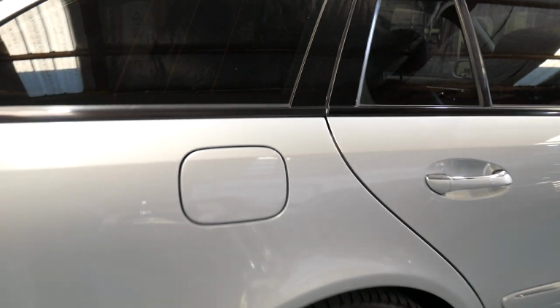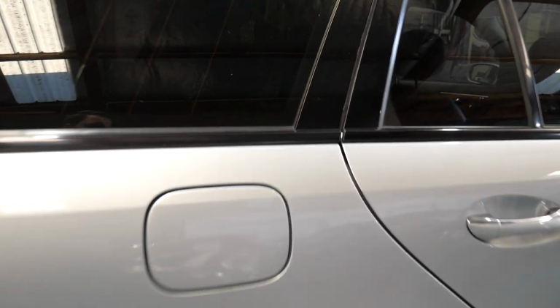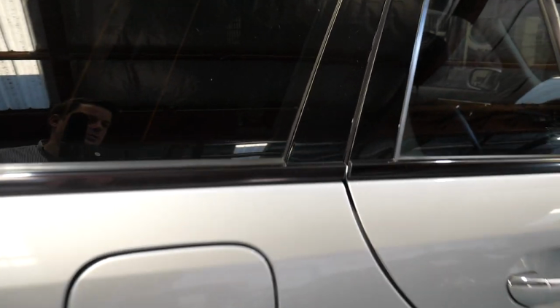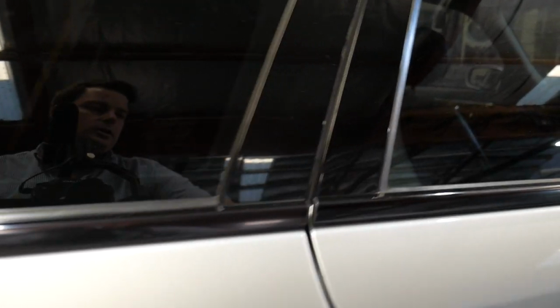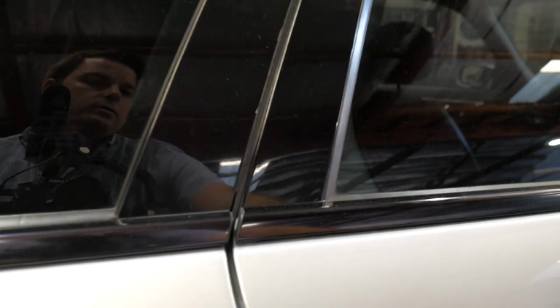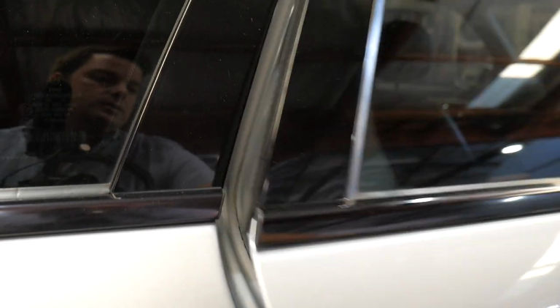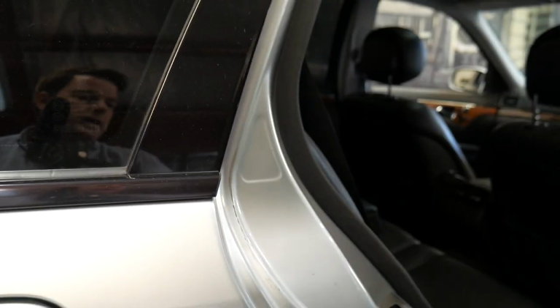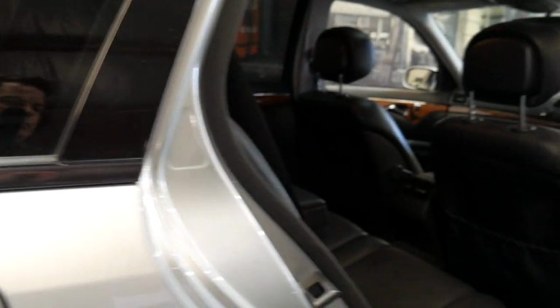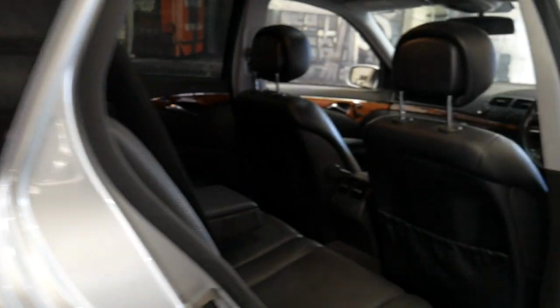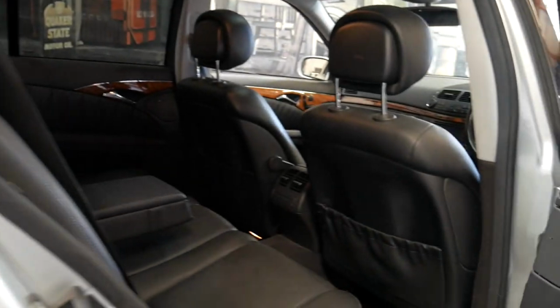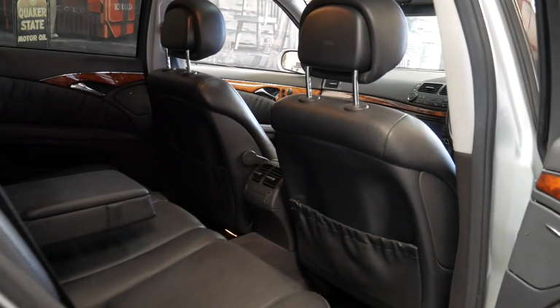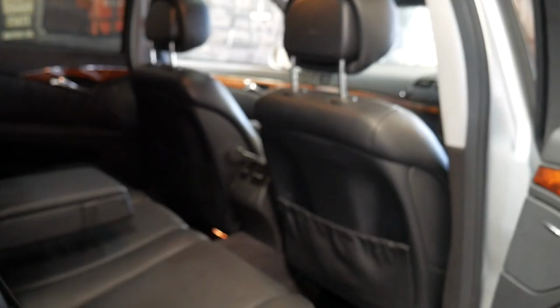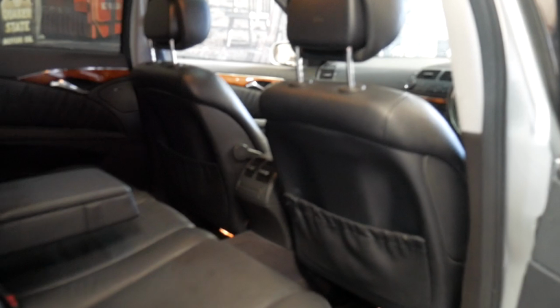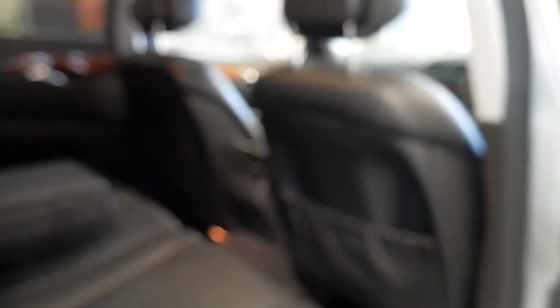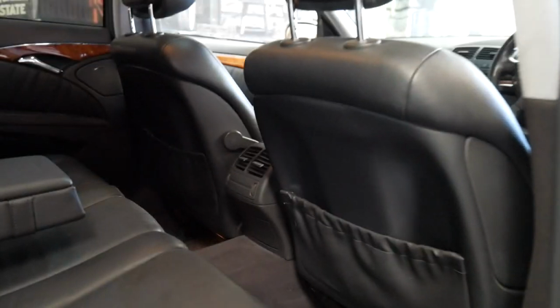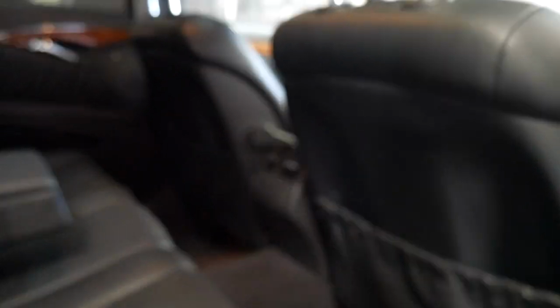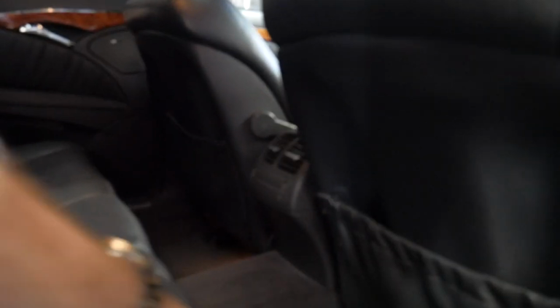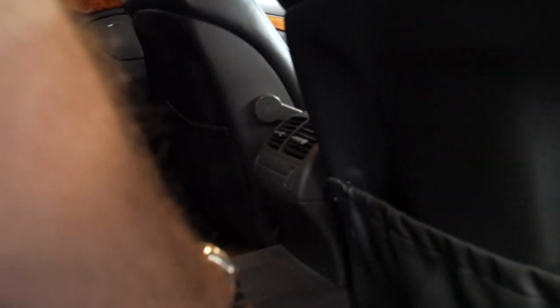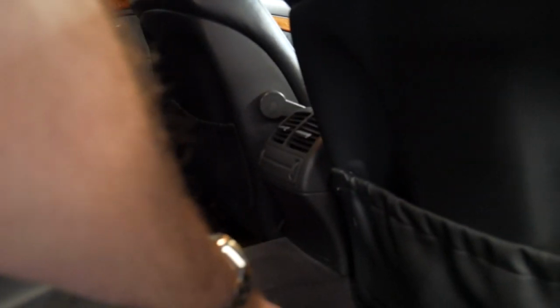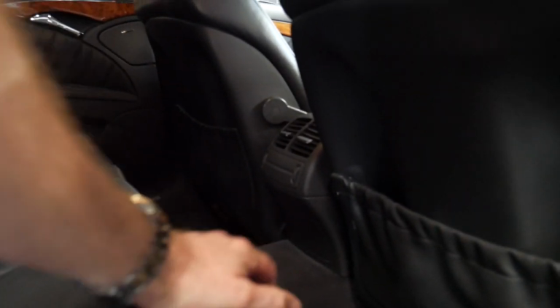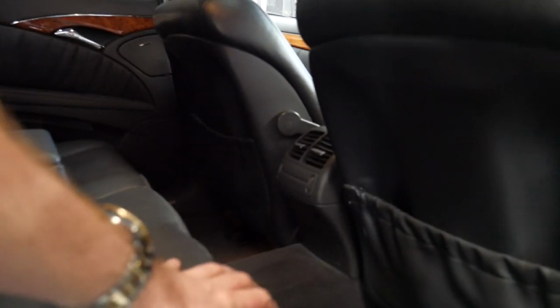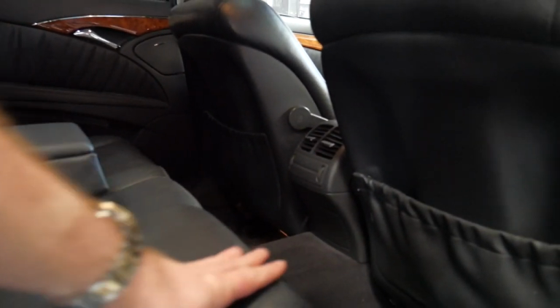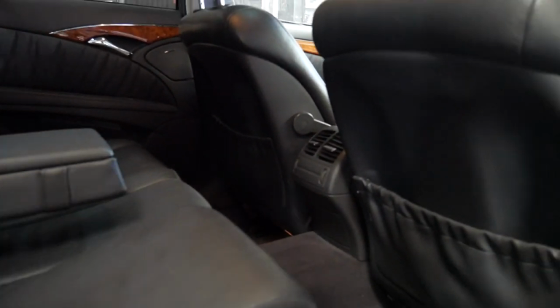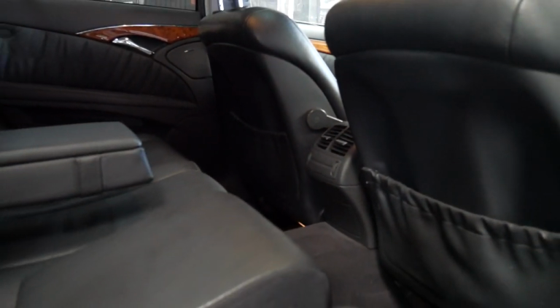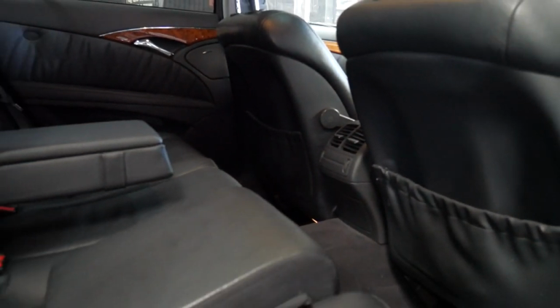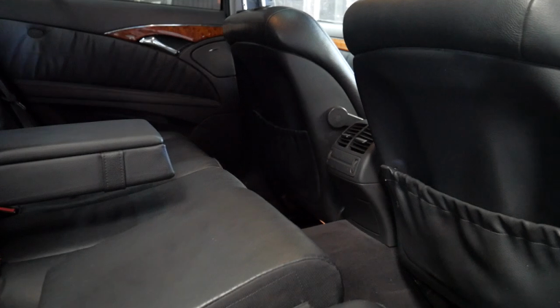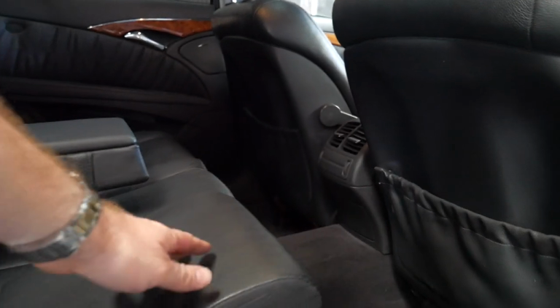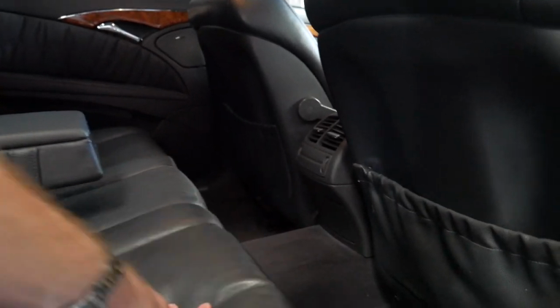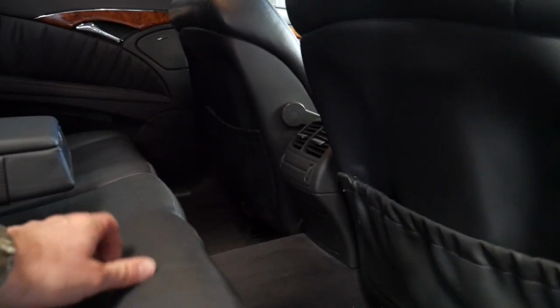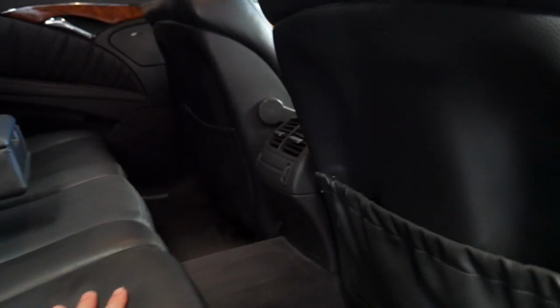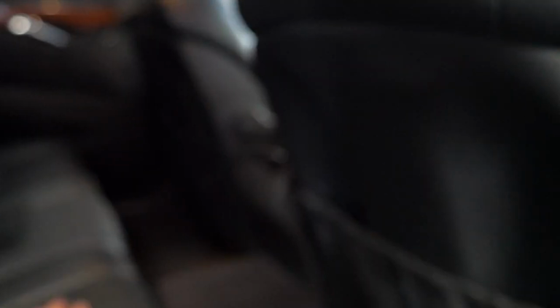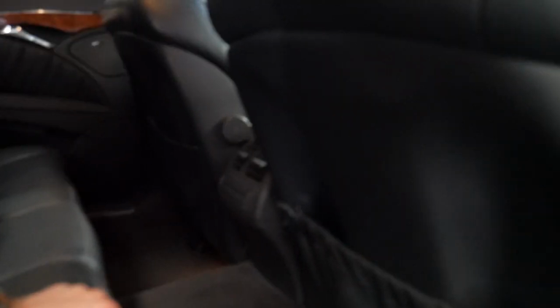It was optioned with the child seats in the back. With the click of a button, this comes up here and folds away.